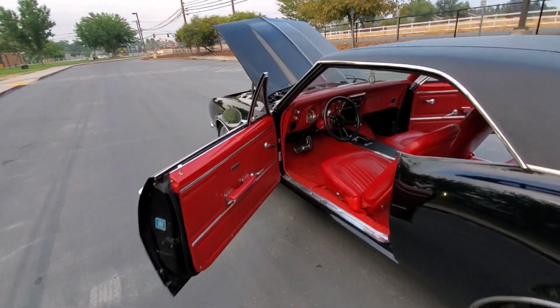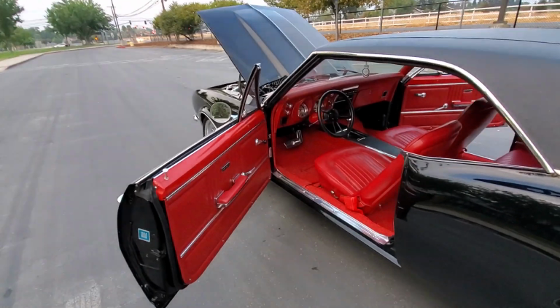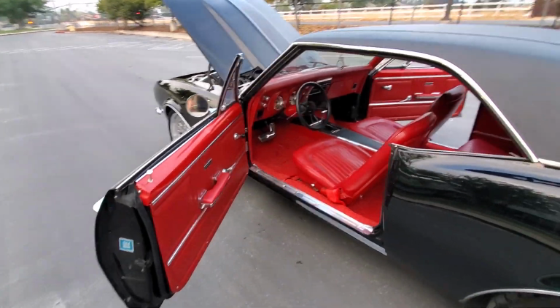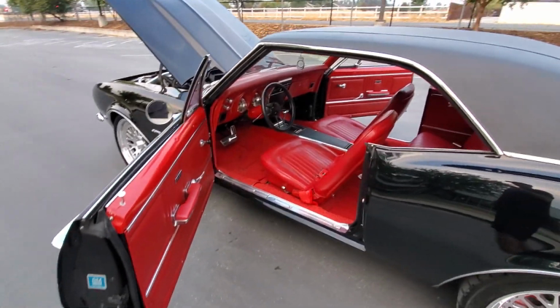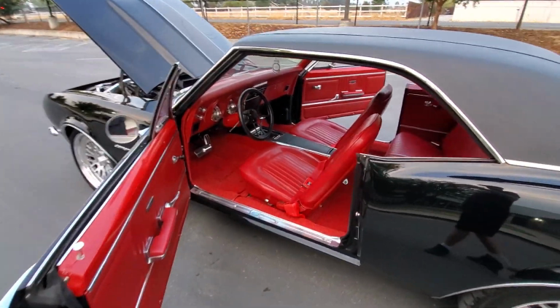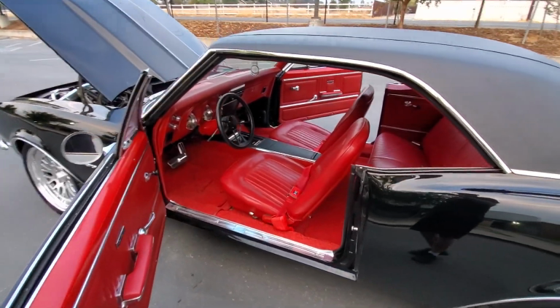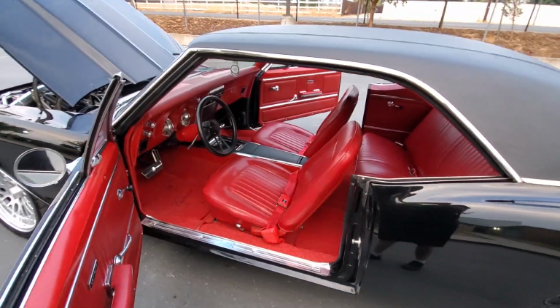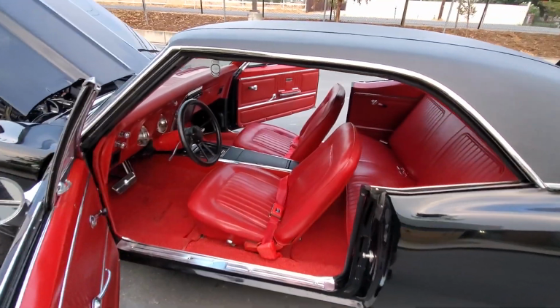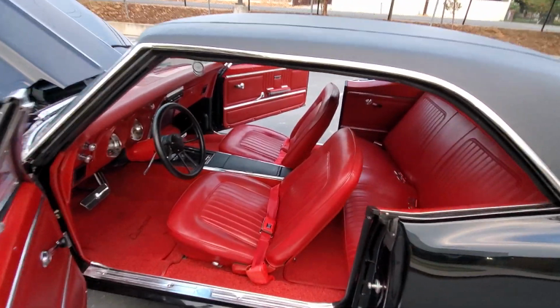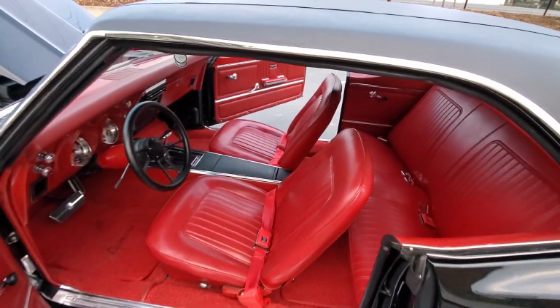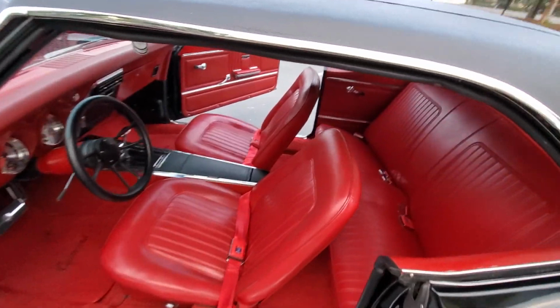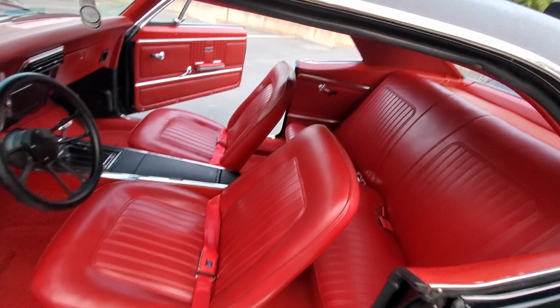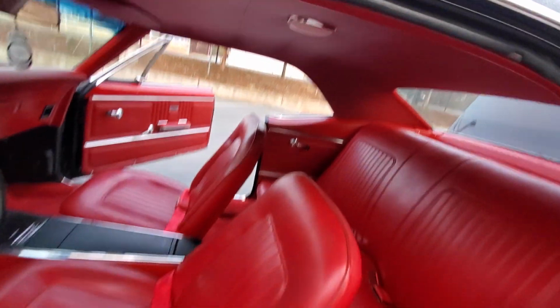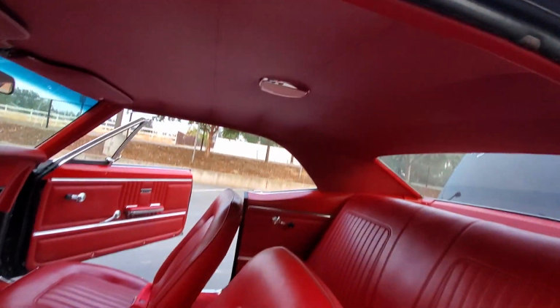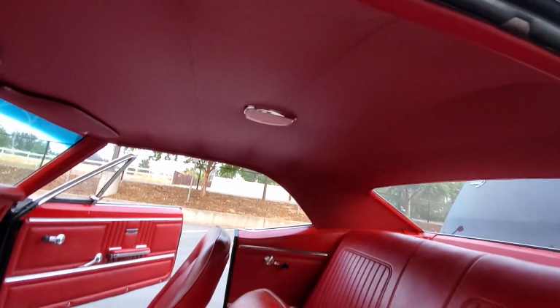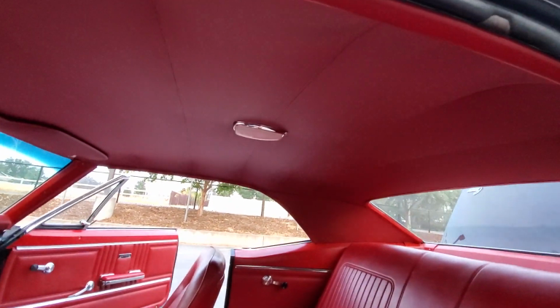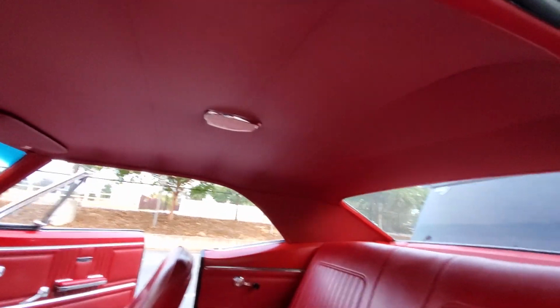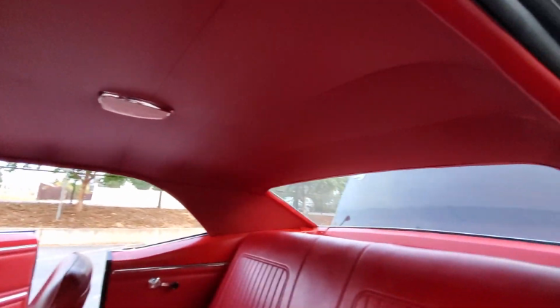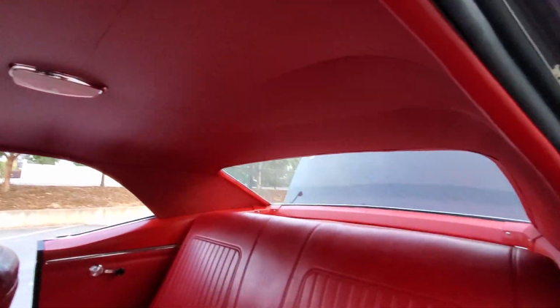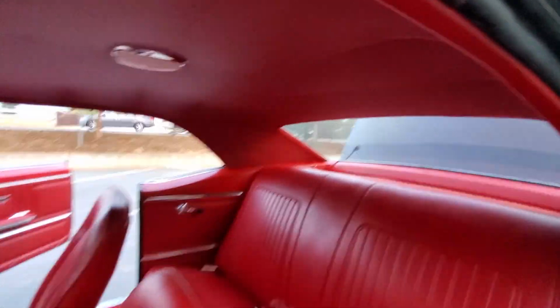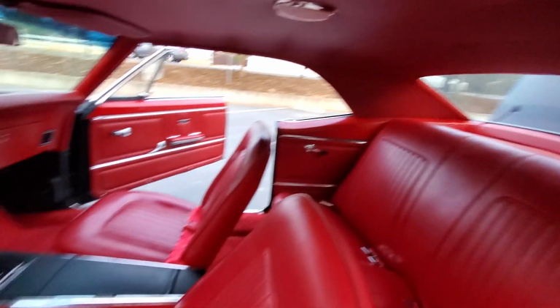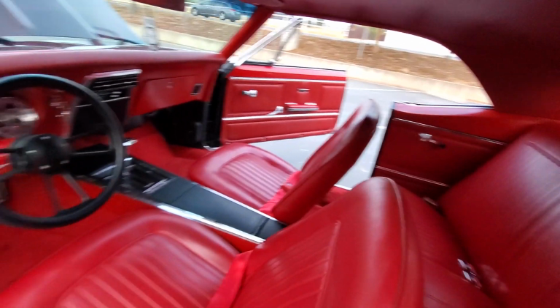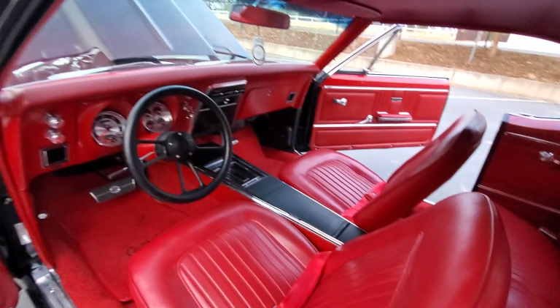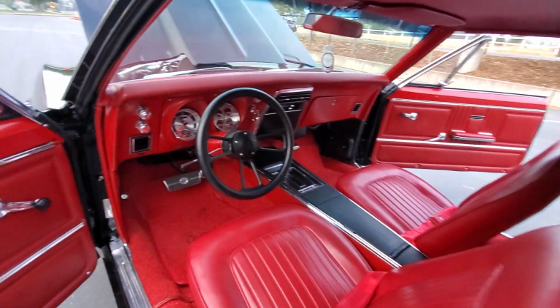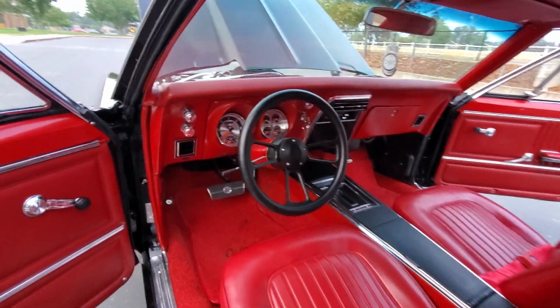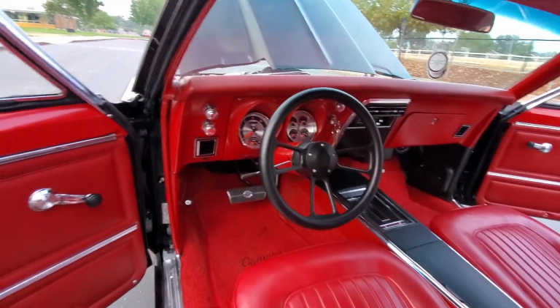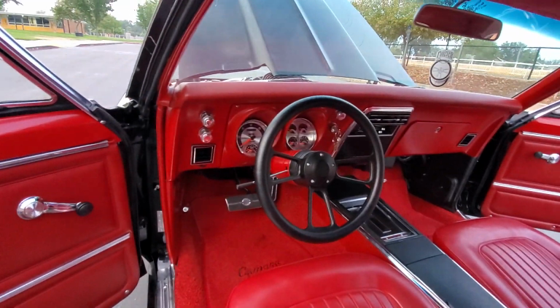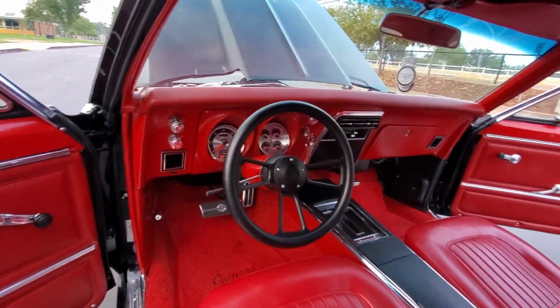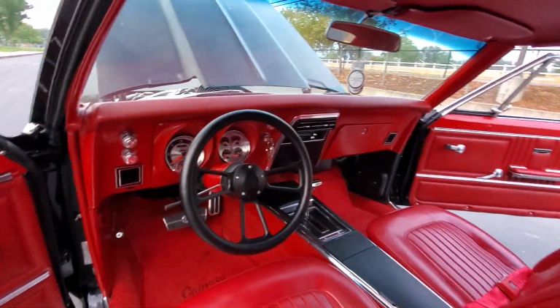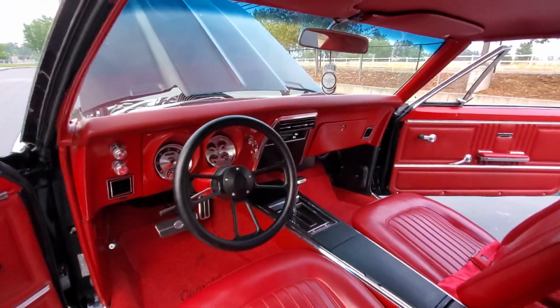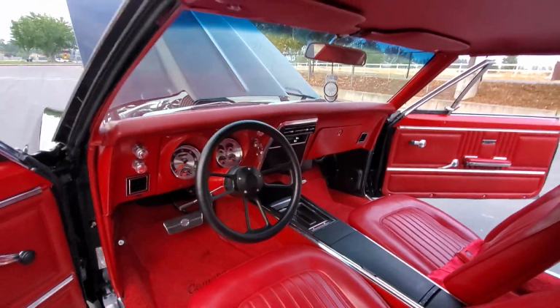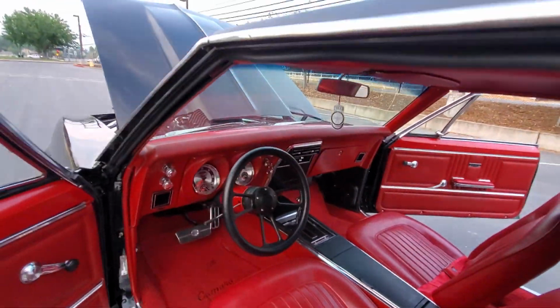I love the red interior. Absolutely gorgeous in here. All the gauges work and function correctly.